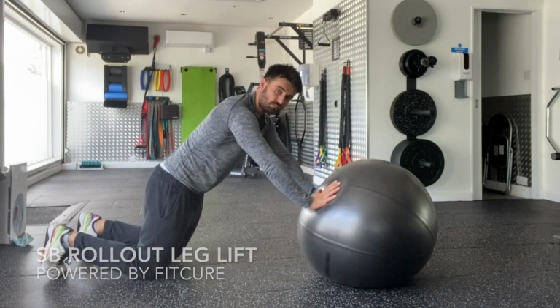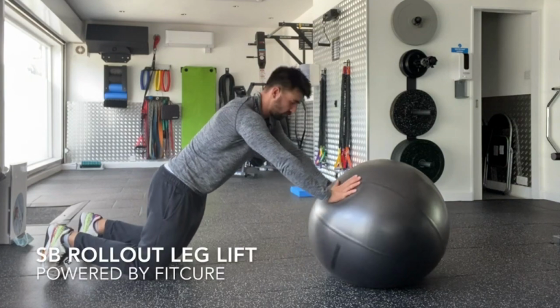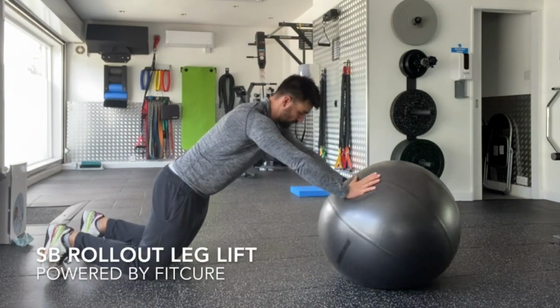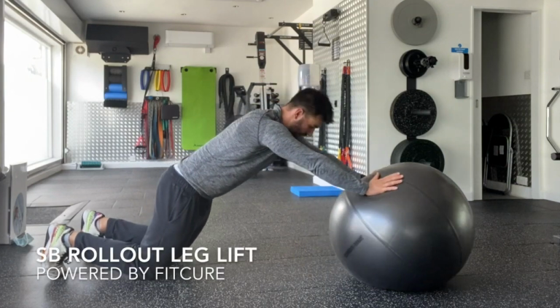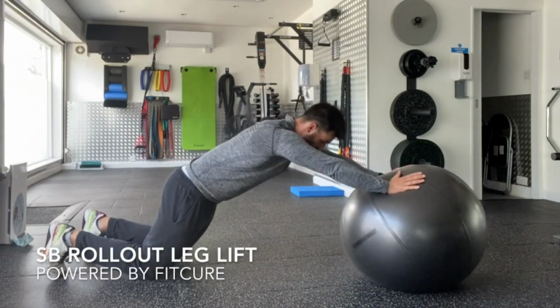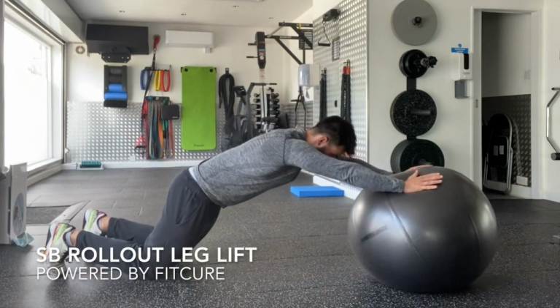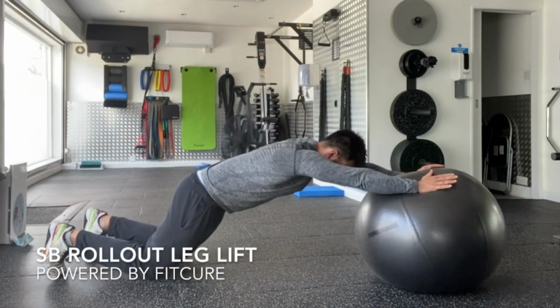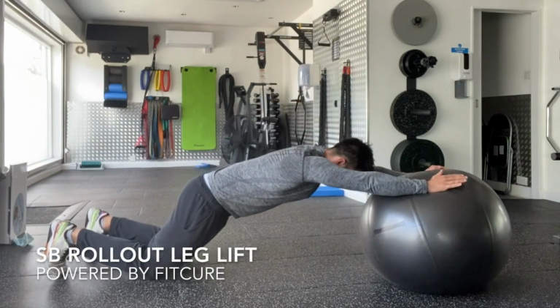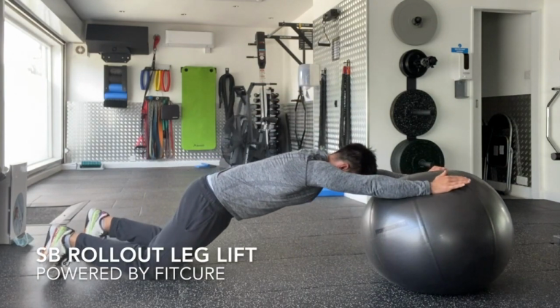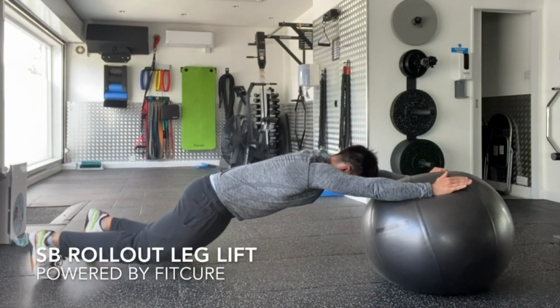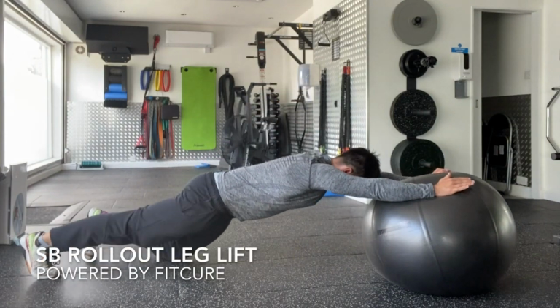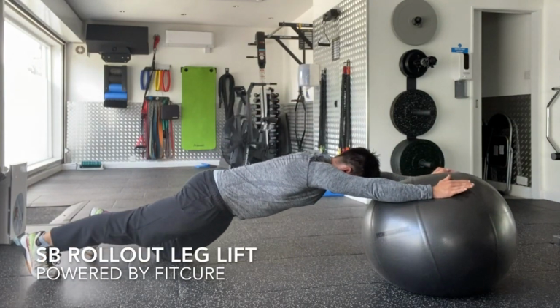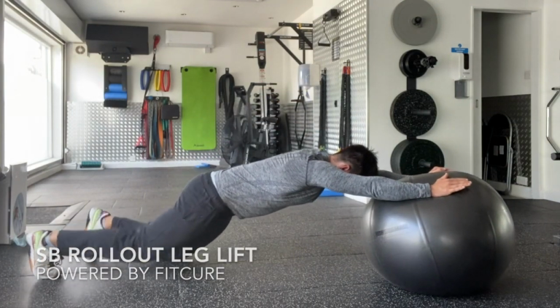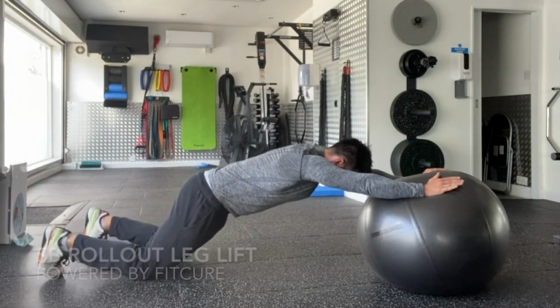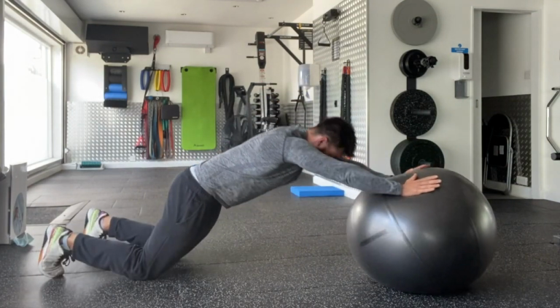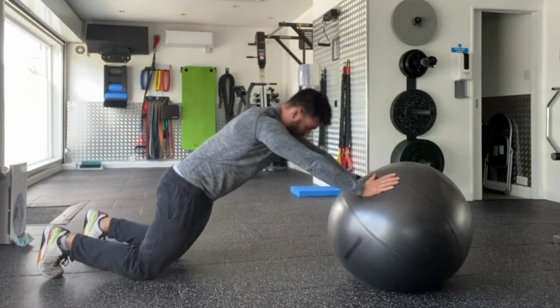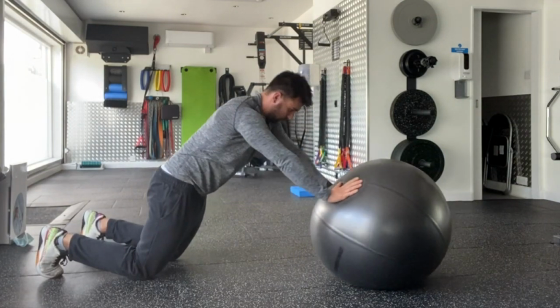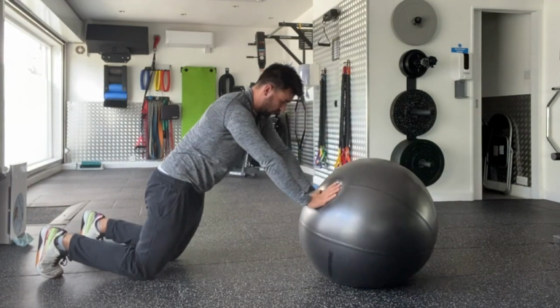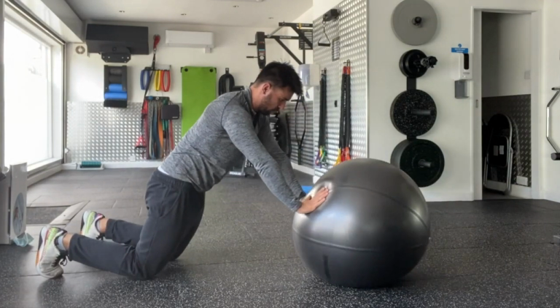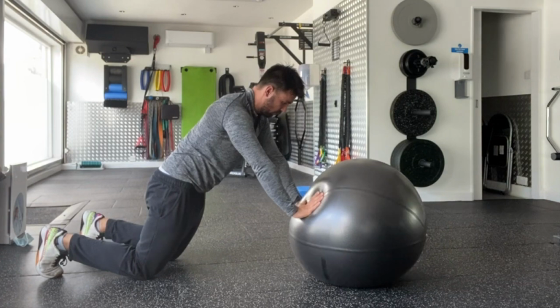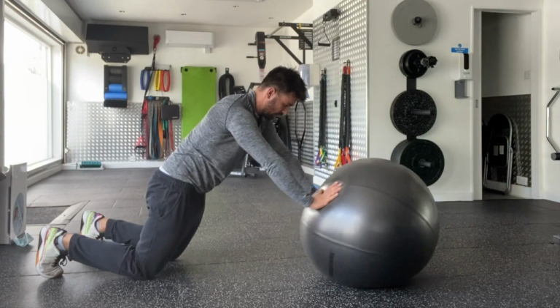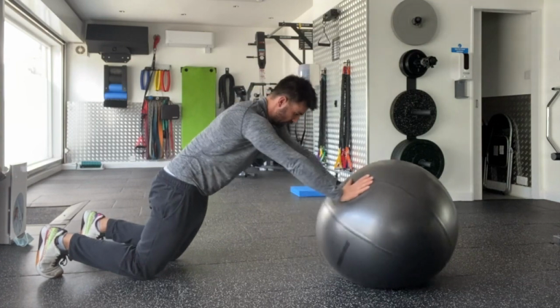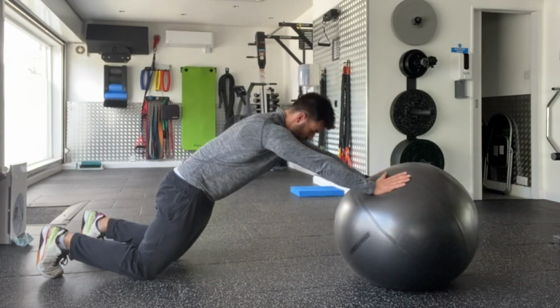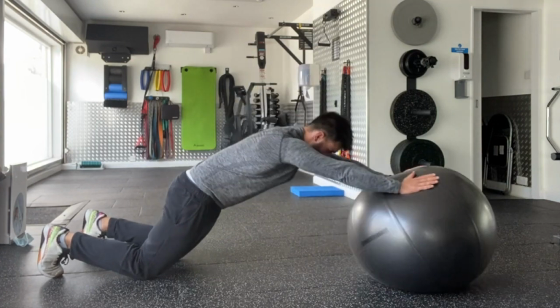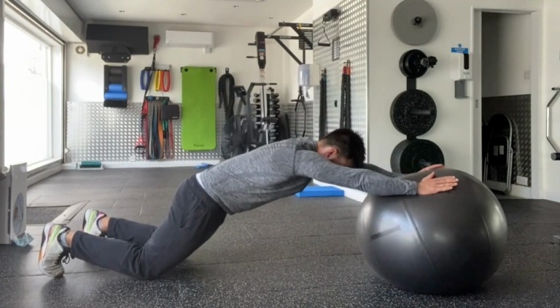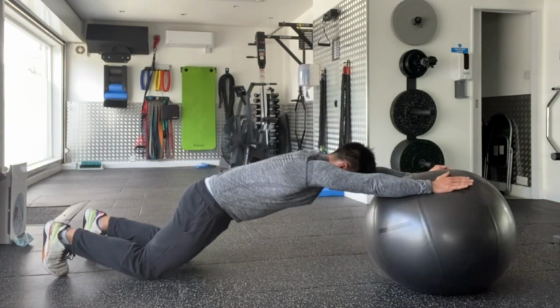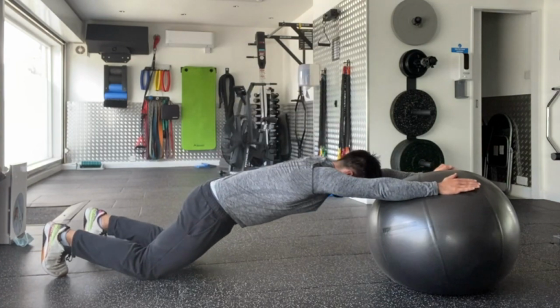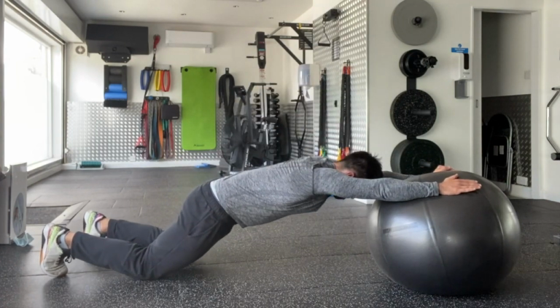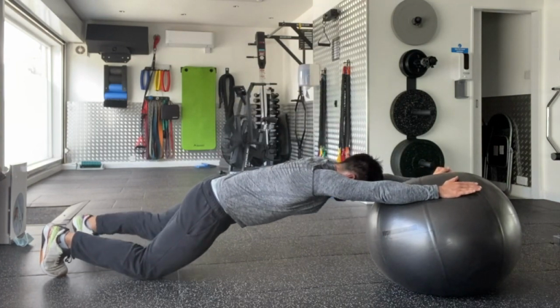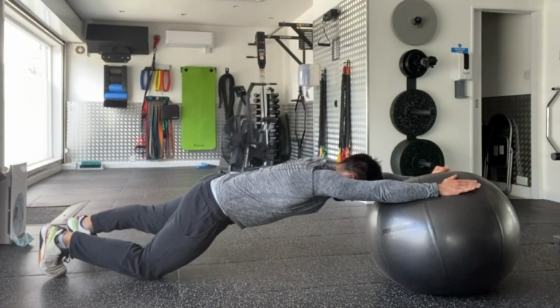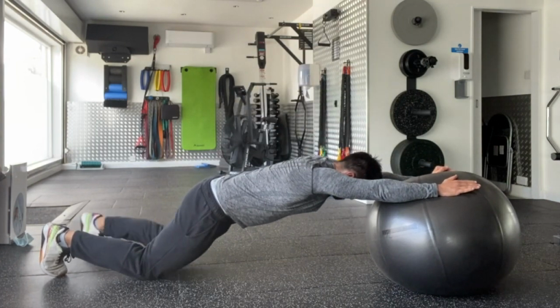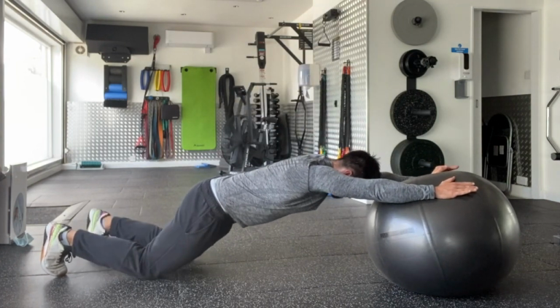Swiss ball rollout leg lifts. Place your hands on the ball, leaning forward almost in a push-up position, with a line going through your ankle, knee, hip, shoulder, and ear — roughly 45 degrees.